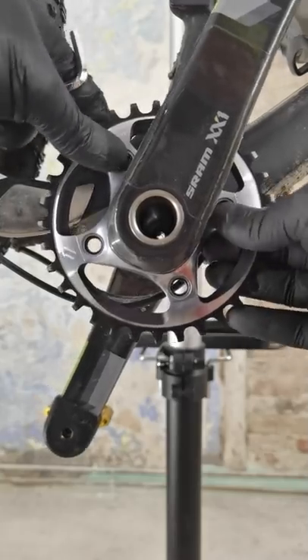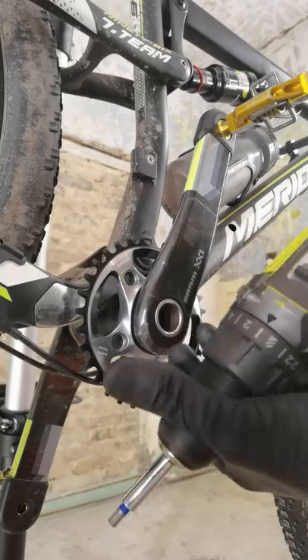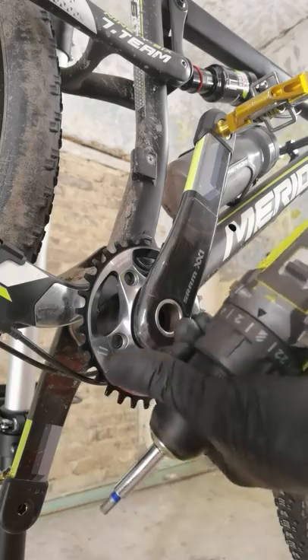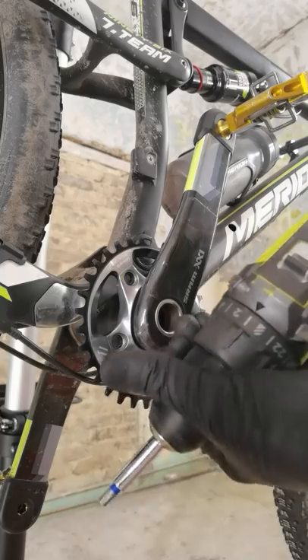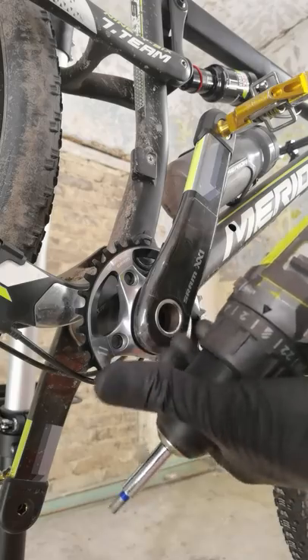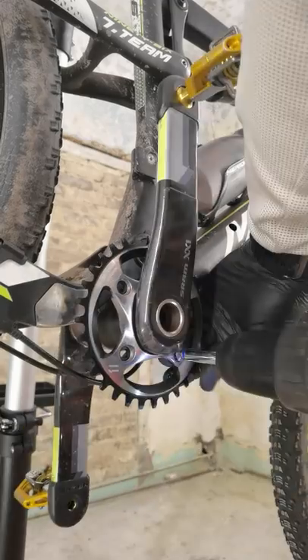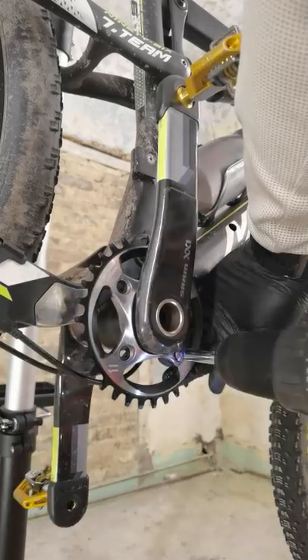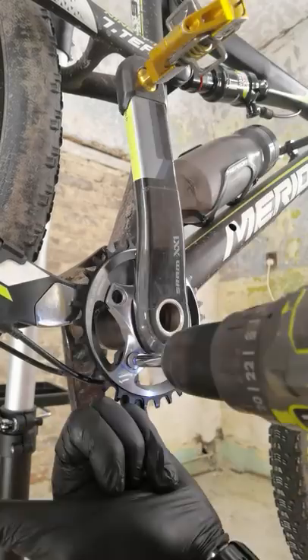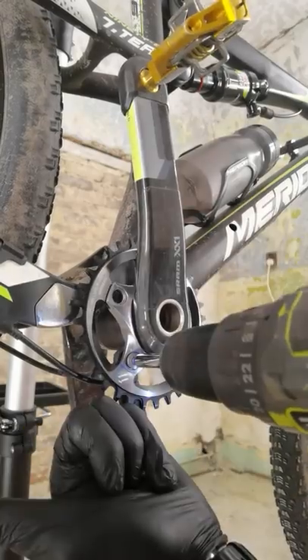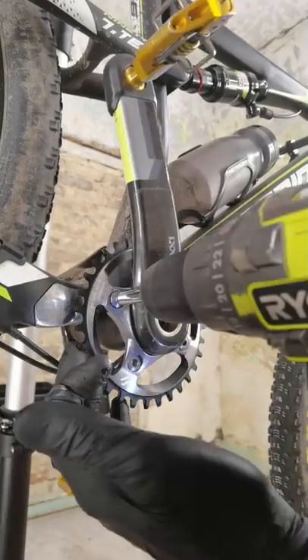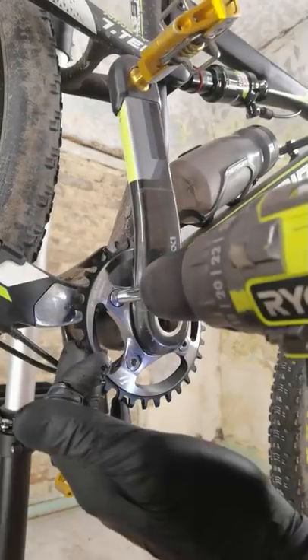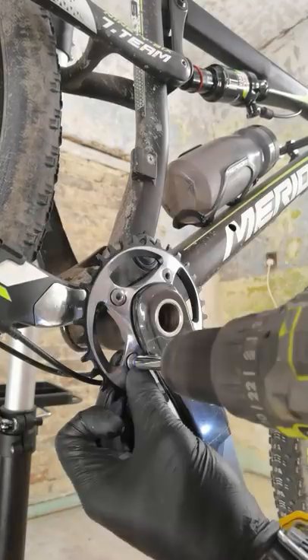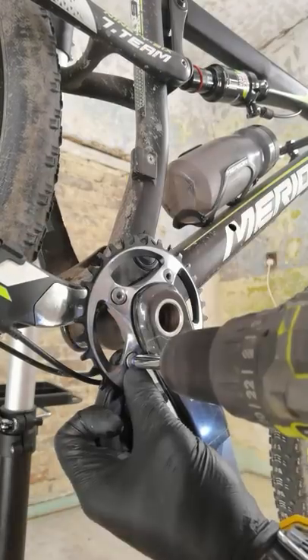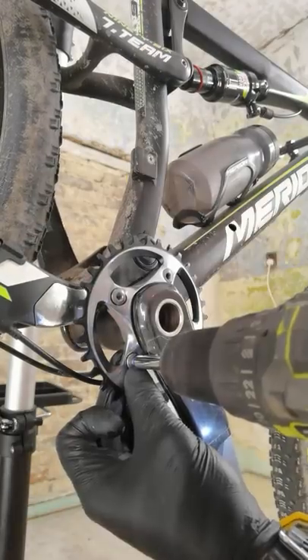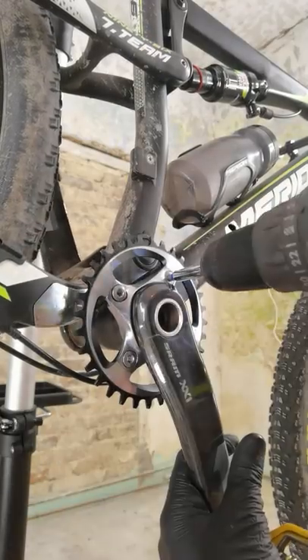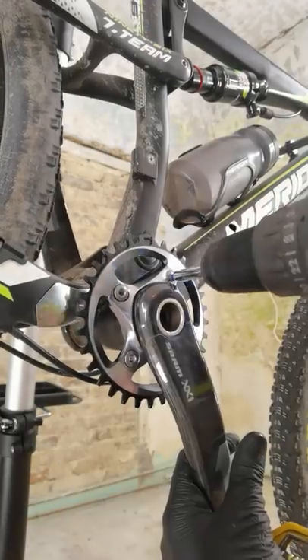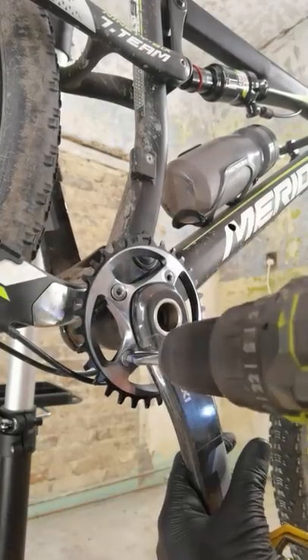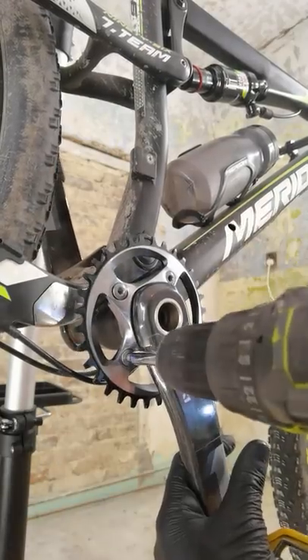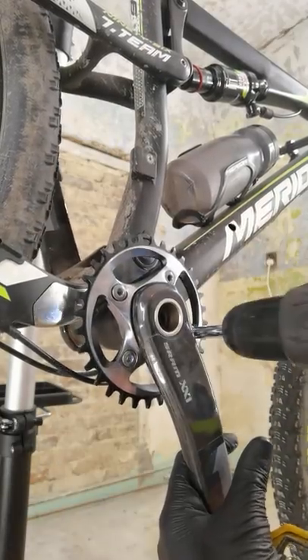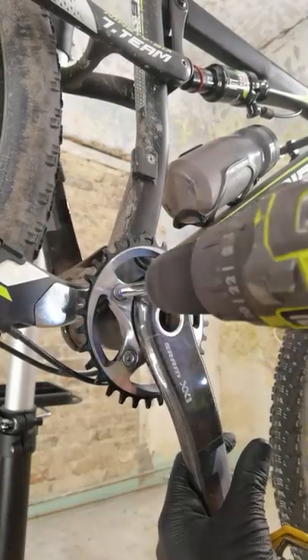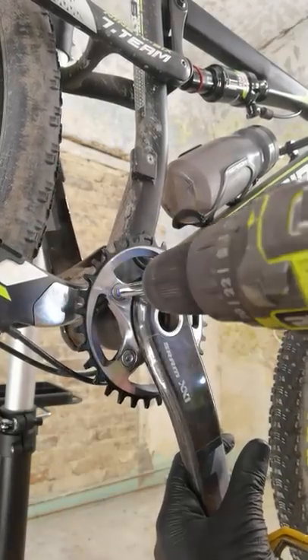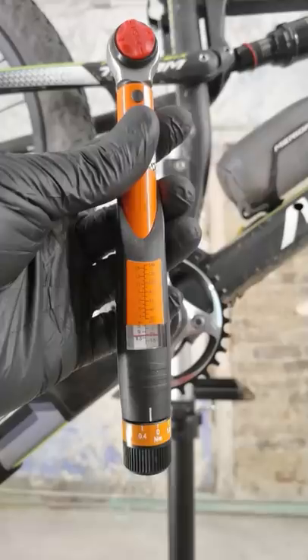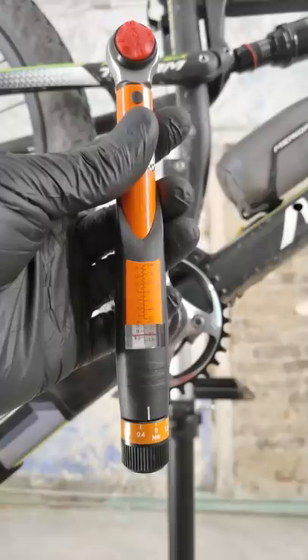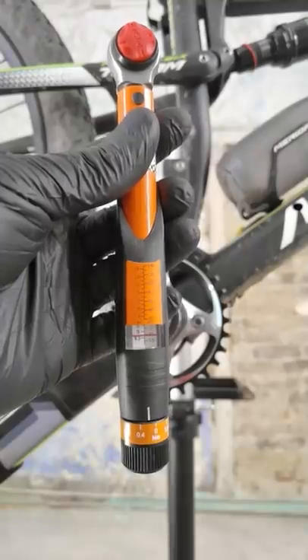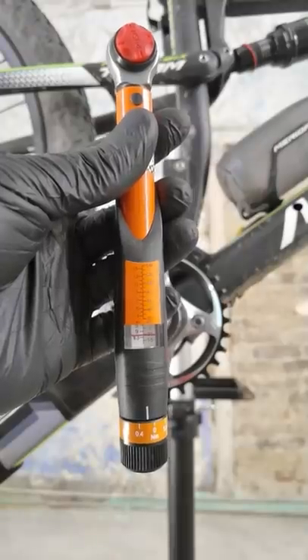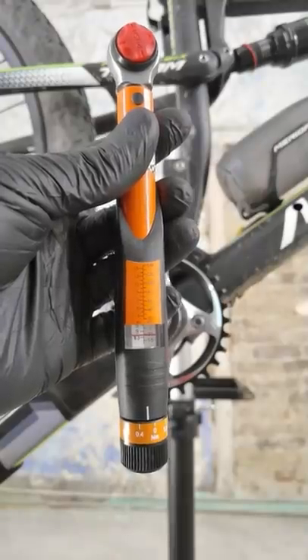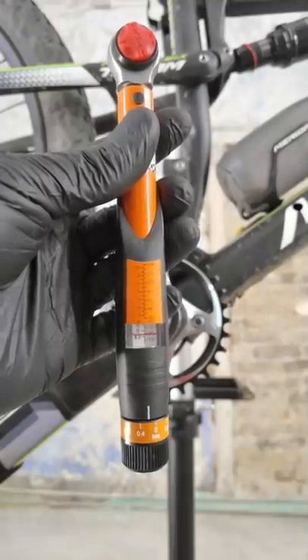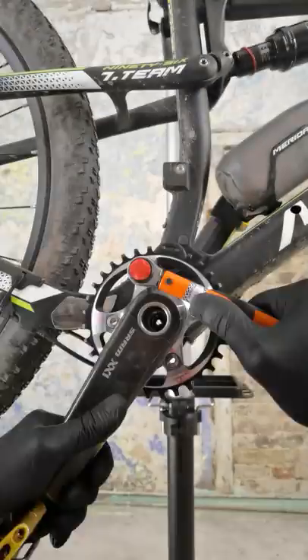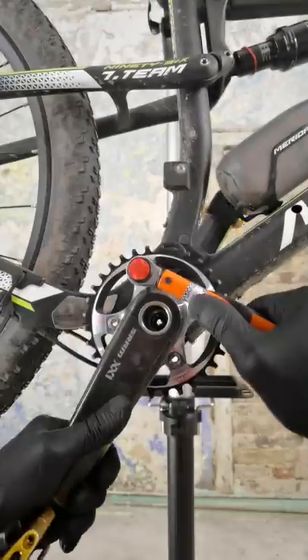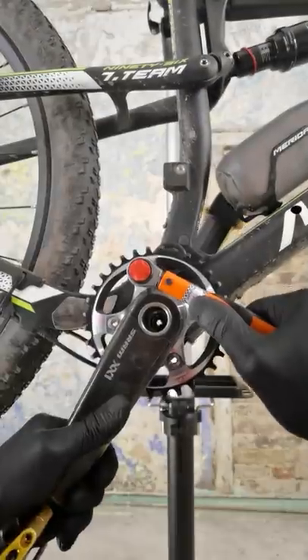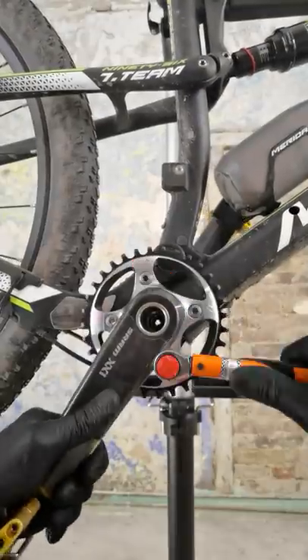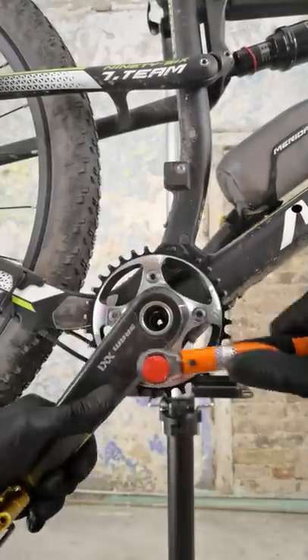Now tighten in sequence very lightly: first, third, second, fourth. Then get your torque wrench and set it between 7 and 12 Nm.